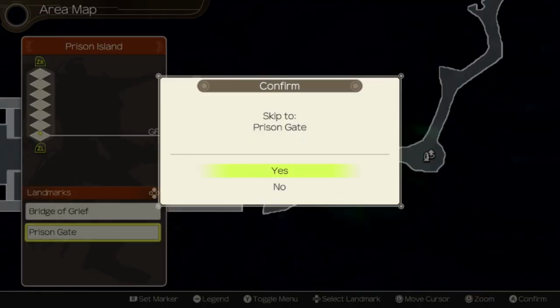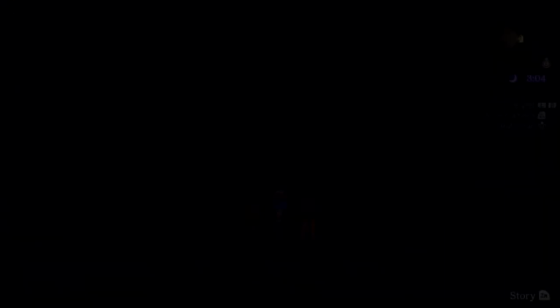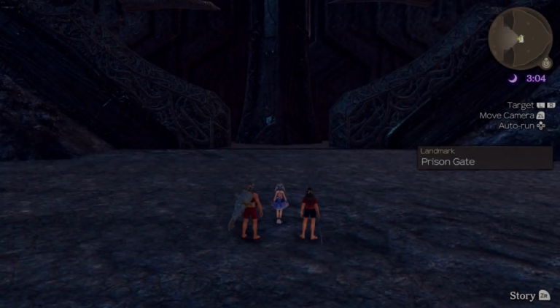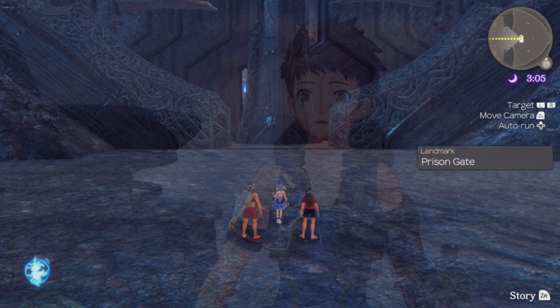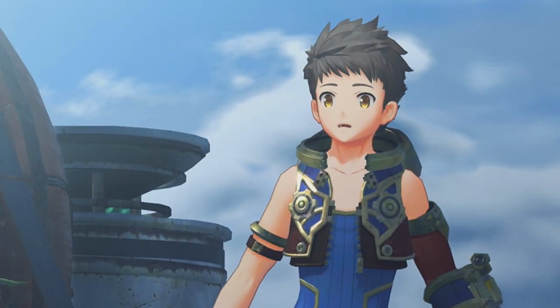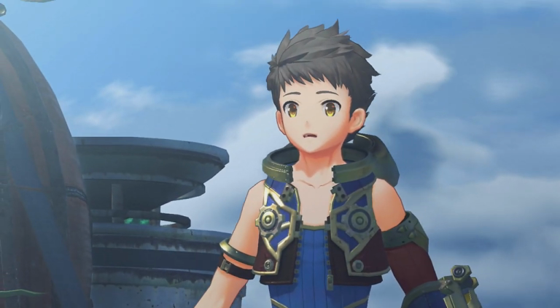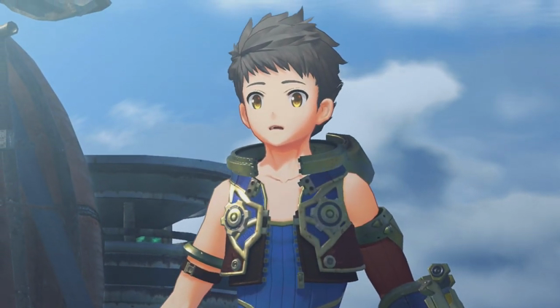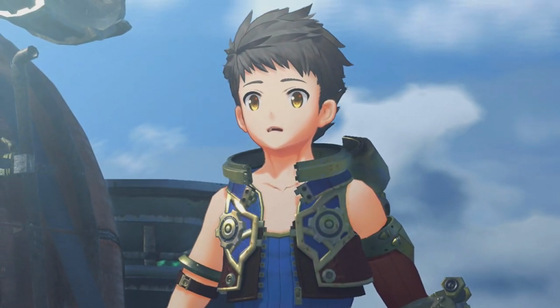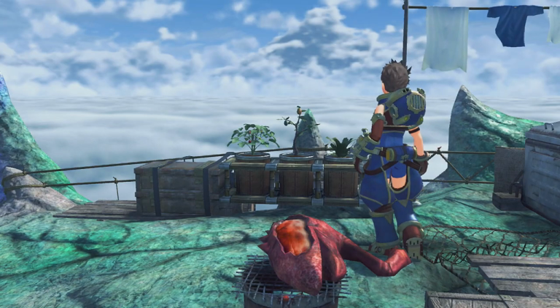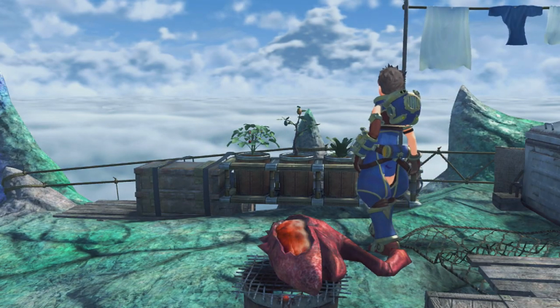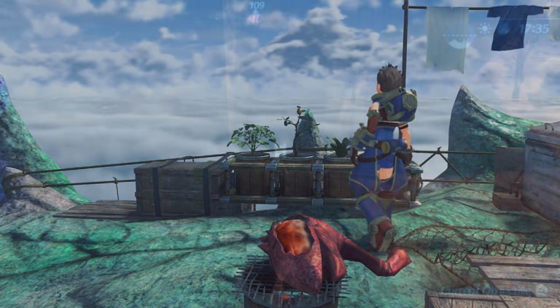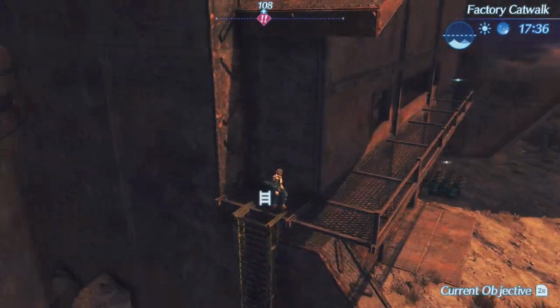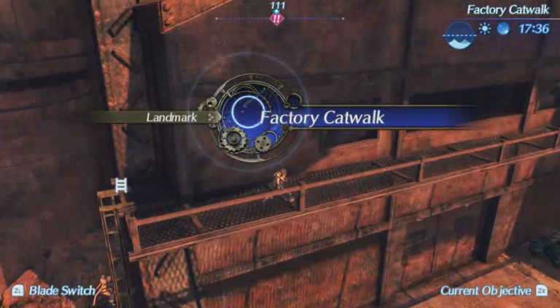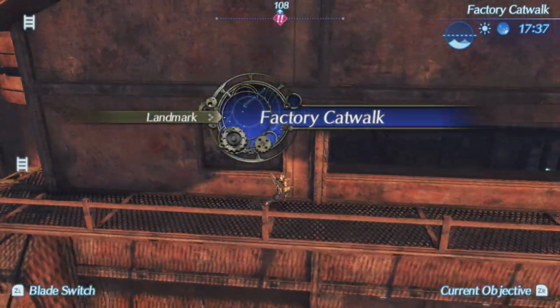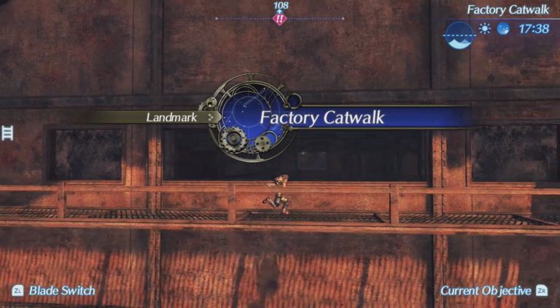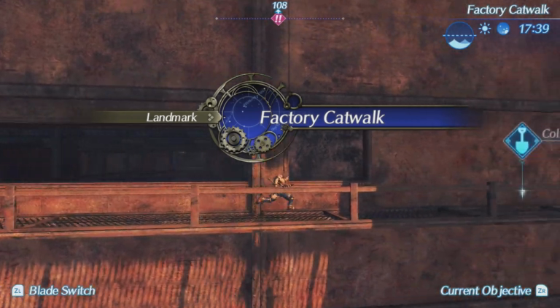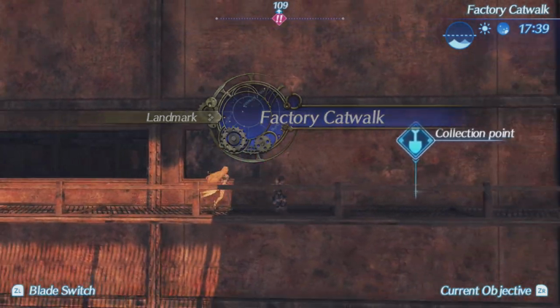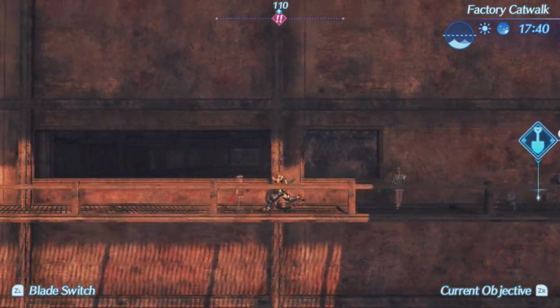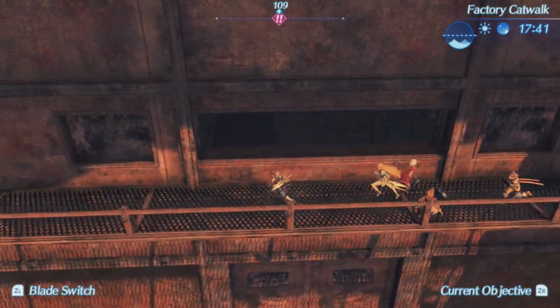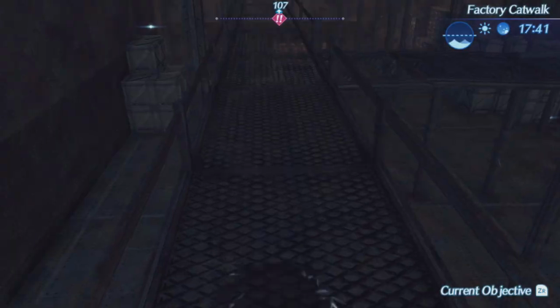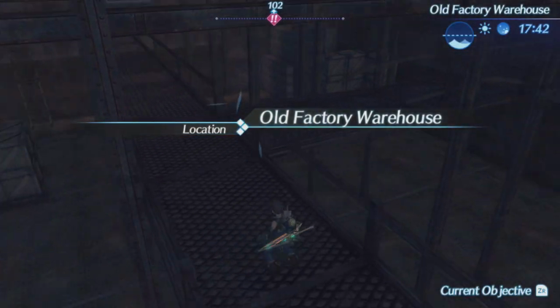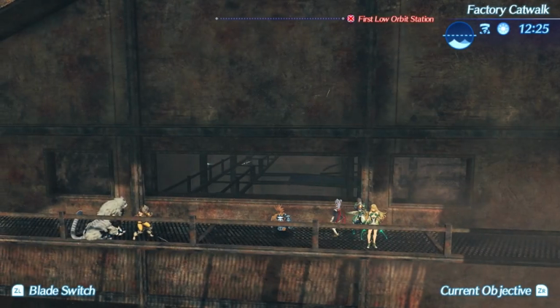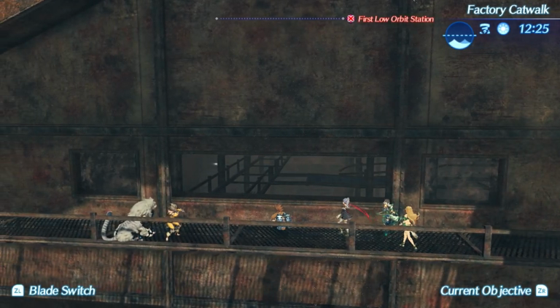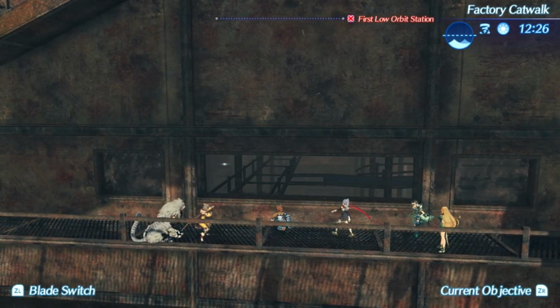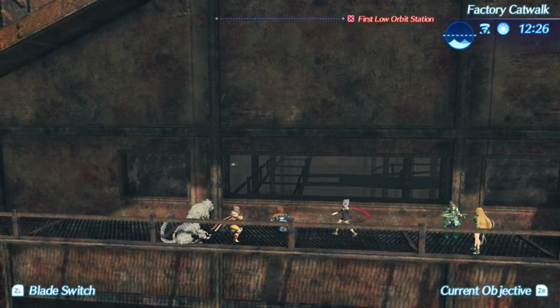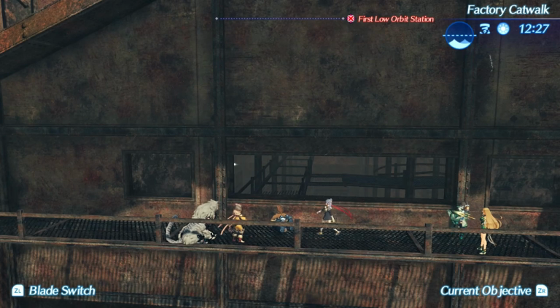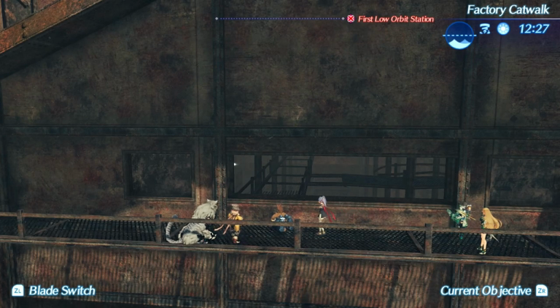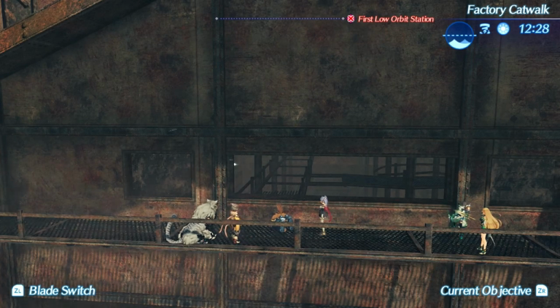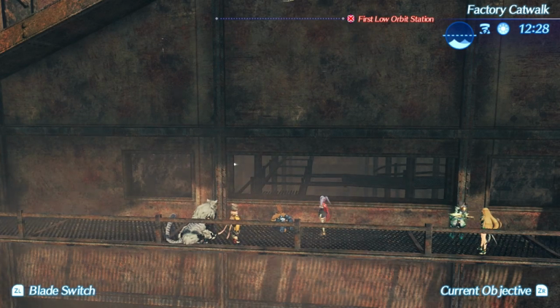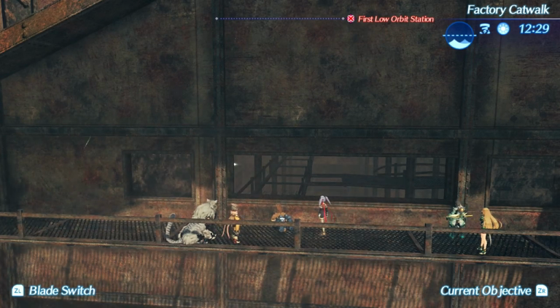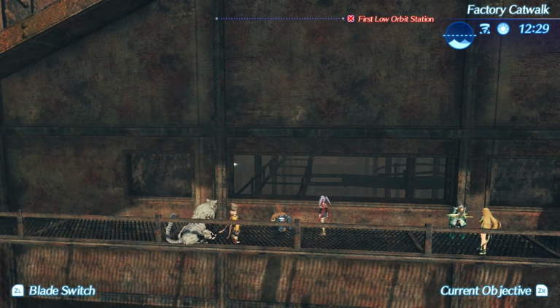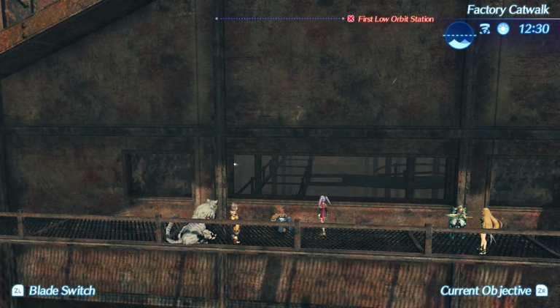Now that was fairly straightforward, but moving on to Xenoblade 2, things become a lot more complicated. You can play all the way up to entering the abandoned factory in chapter 4 until you need to jump through the missing window, and at first it seems like you're out of options — and you would be, unless you use a modified speedrunning trick.